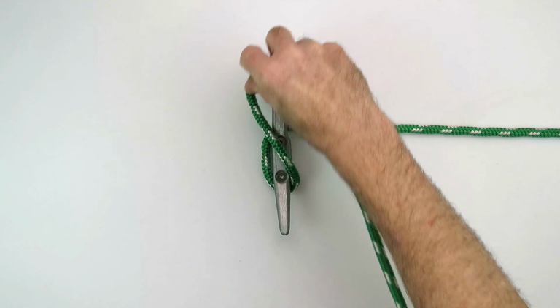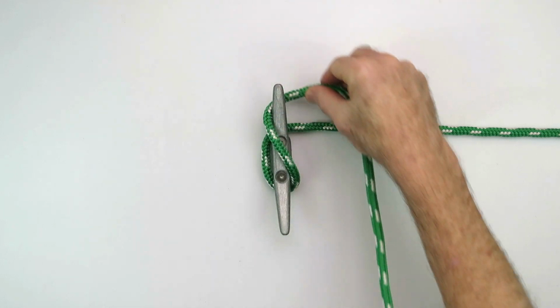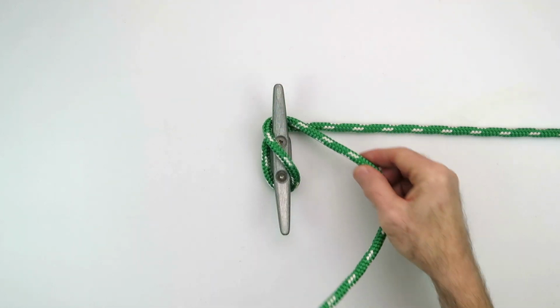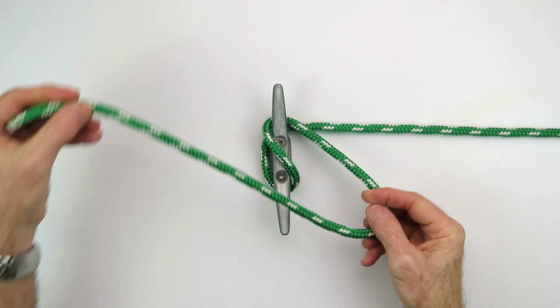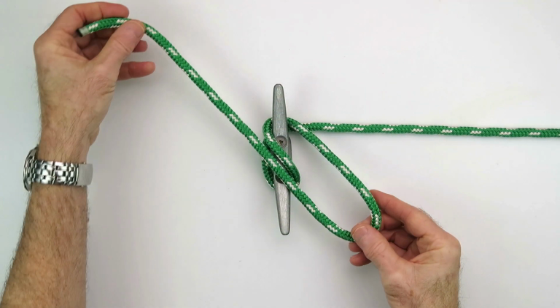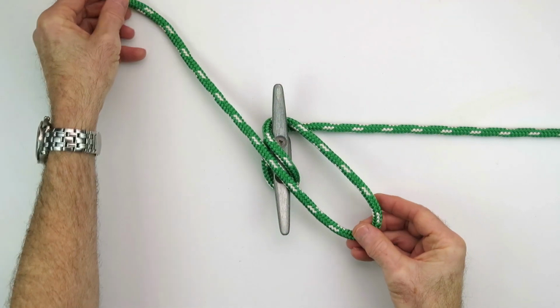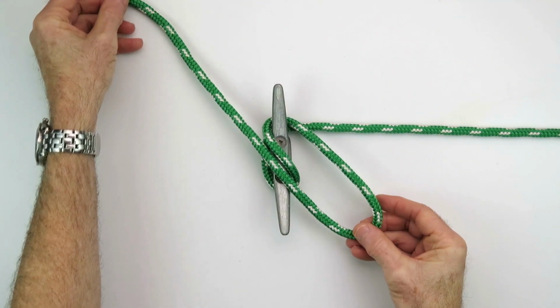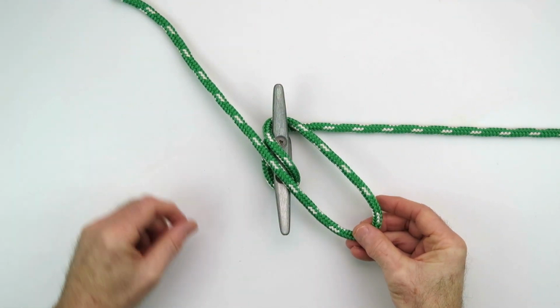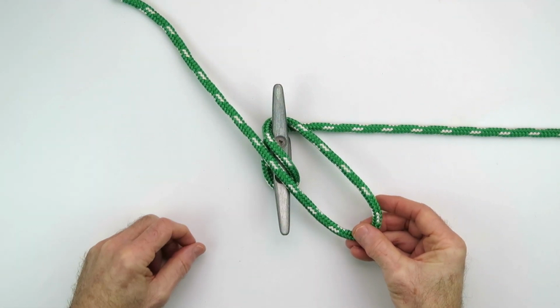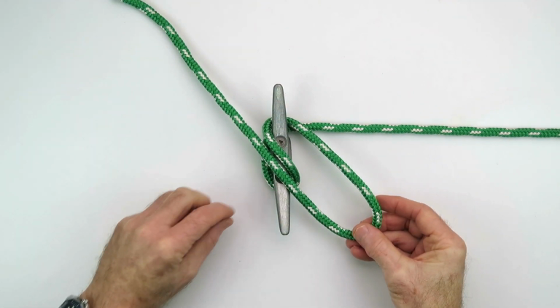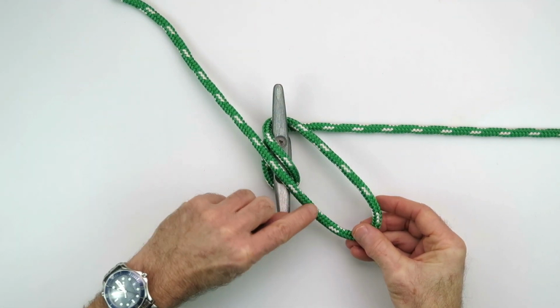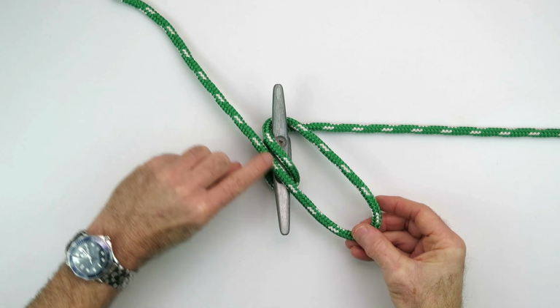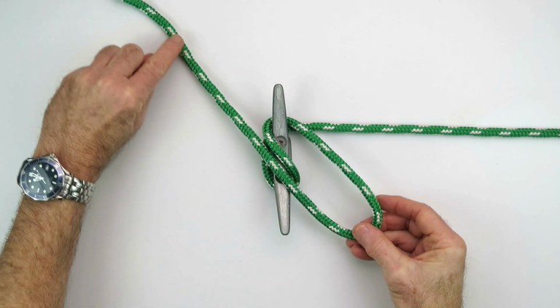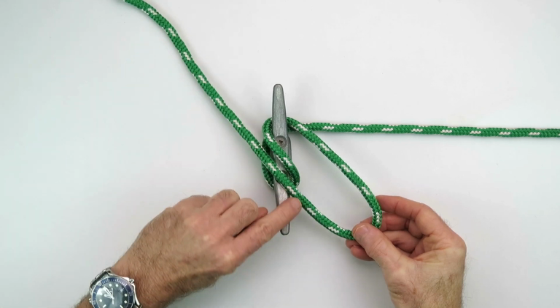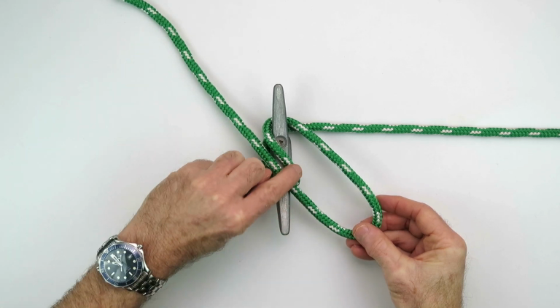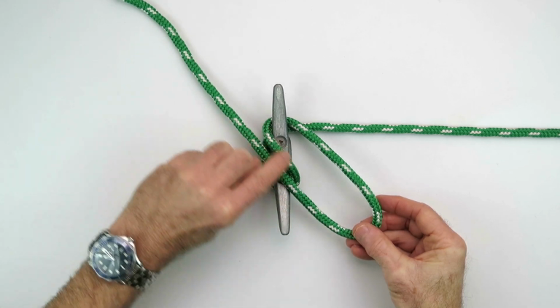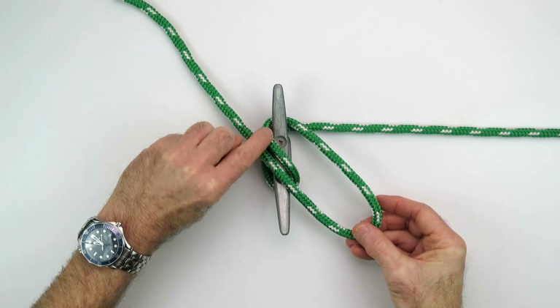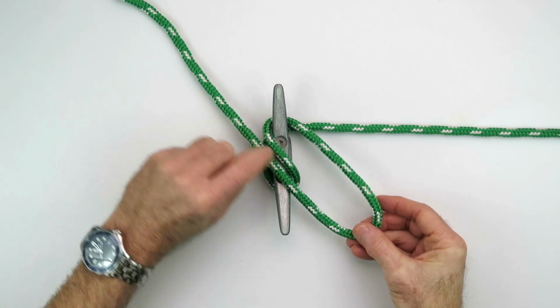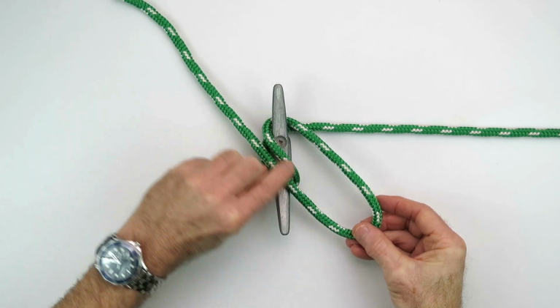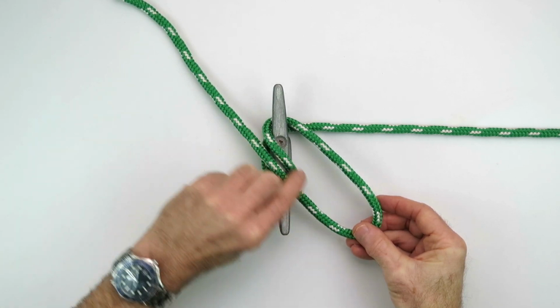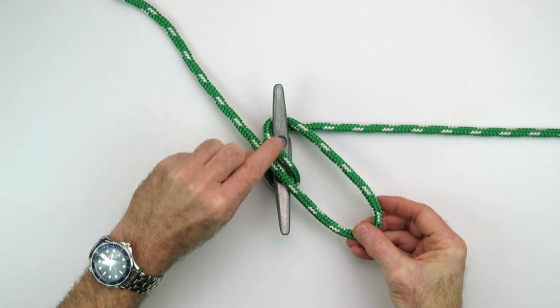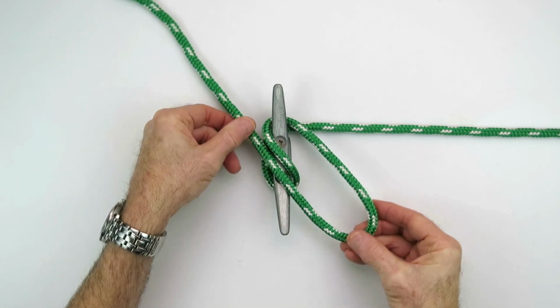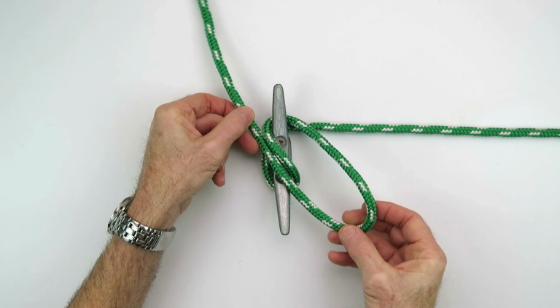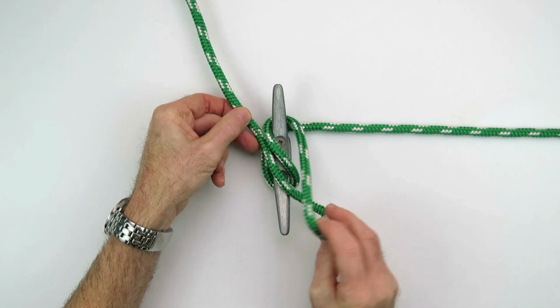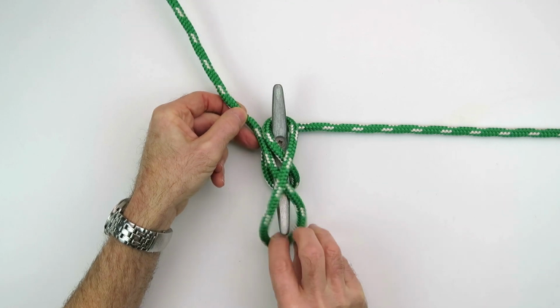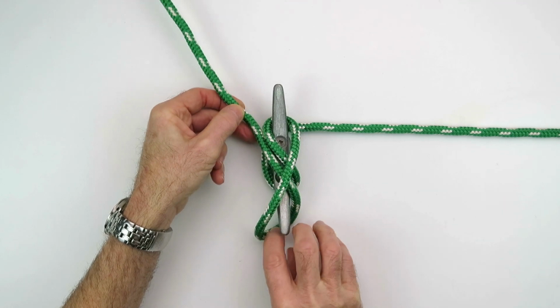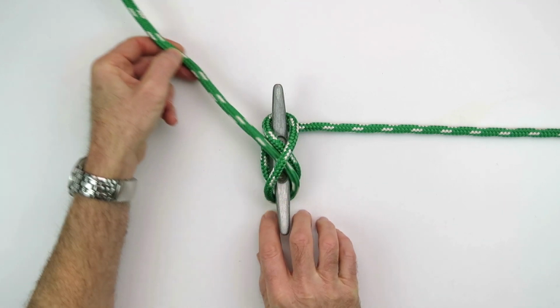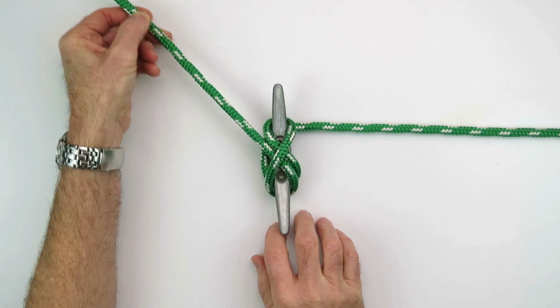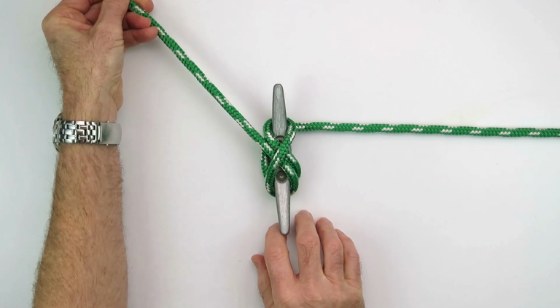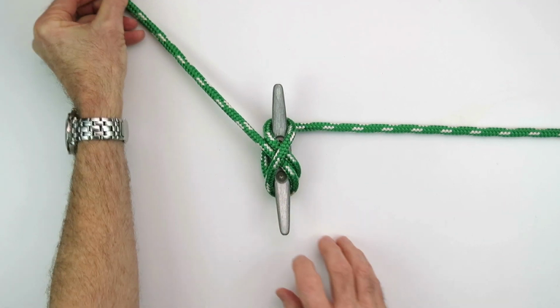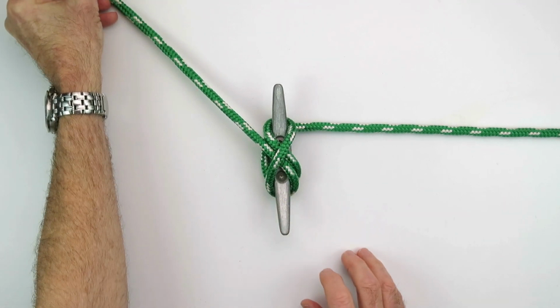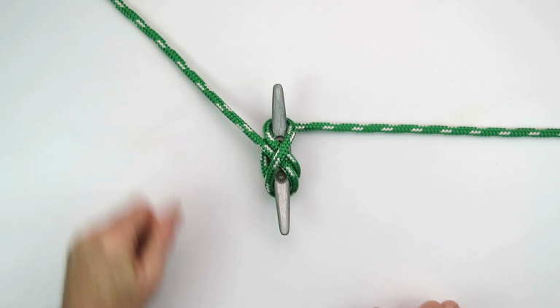Then we come across and we finish it off with a locking turn. With the locking turn, we take the standing part, lay it next to this part that goes across here, and then you flip this piece back over like that, and you're done. There's your locking turn.